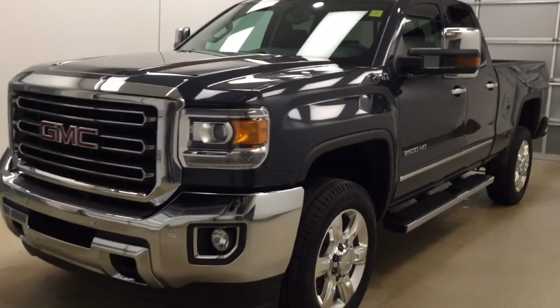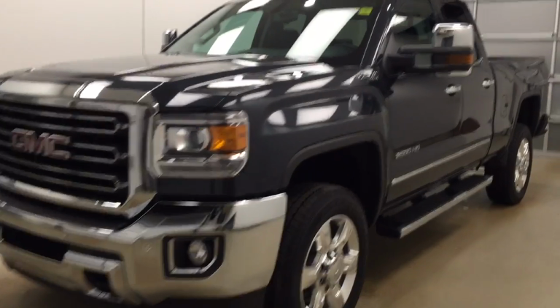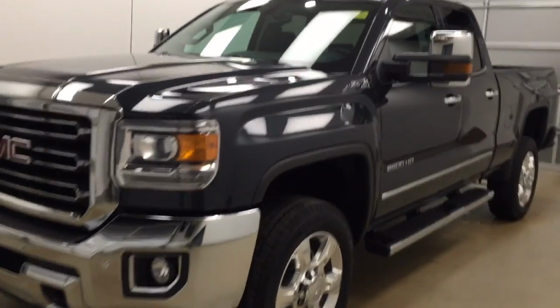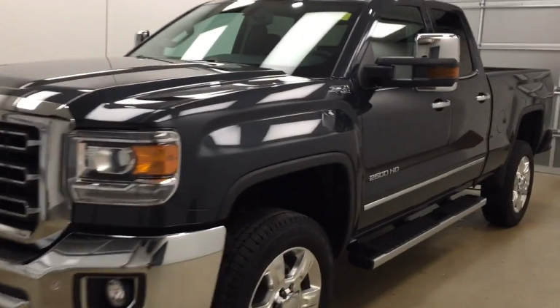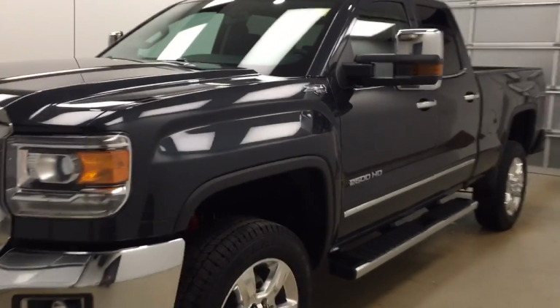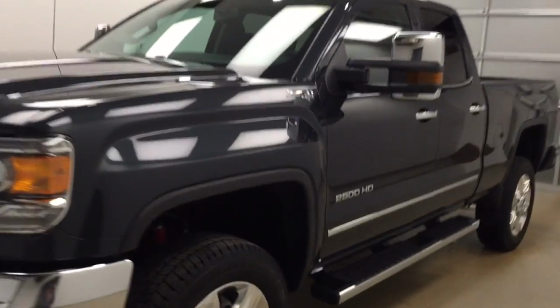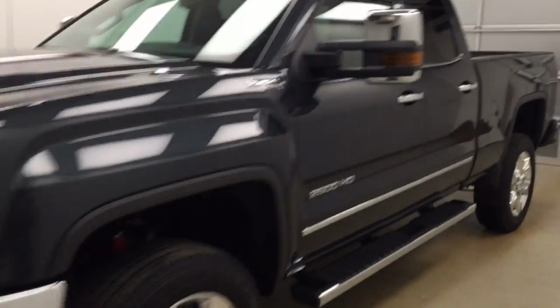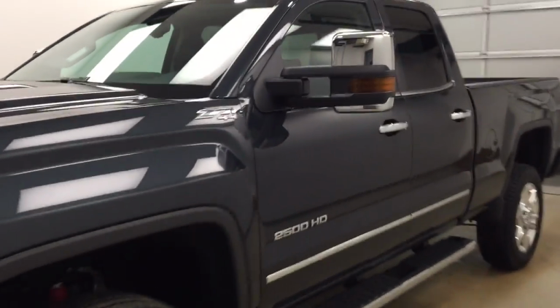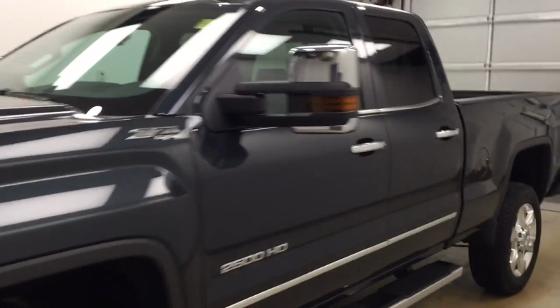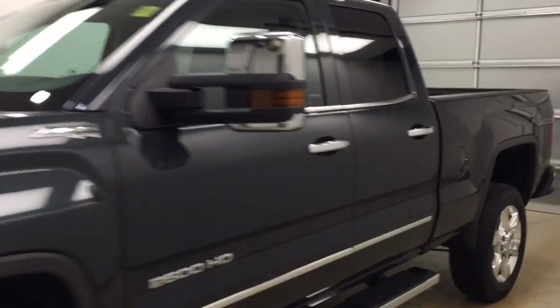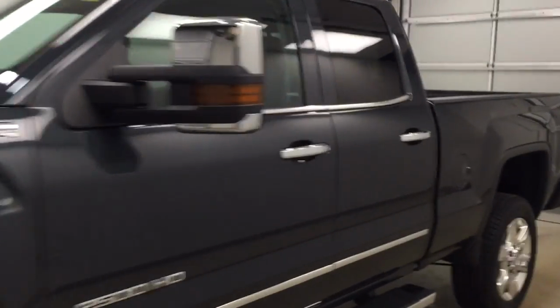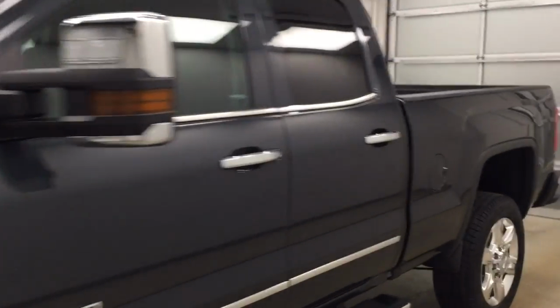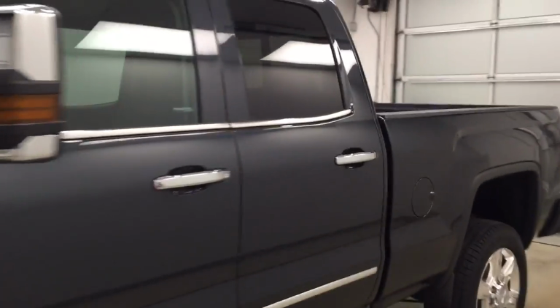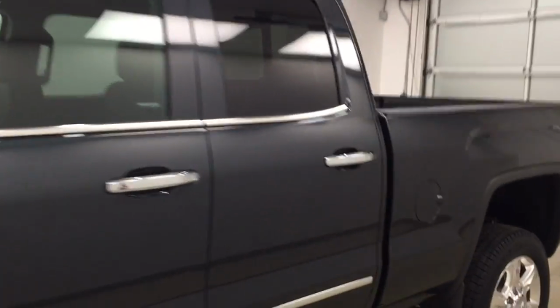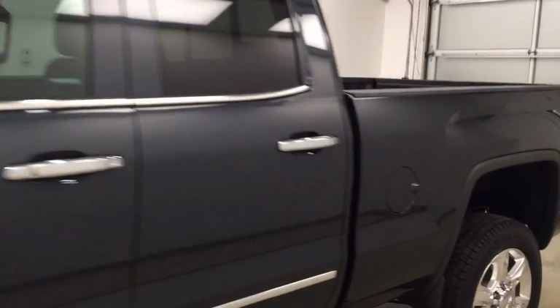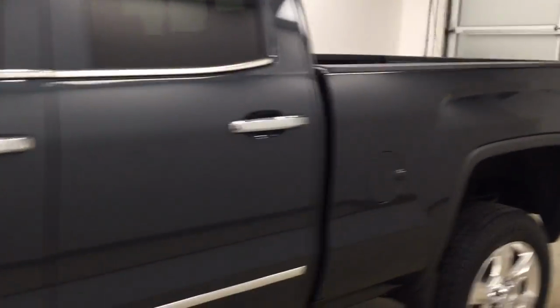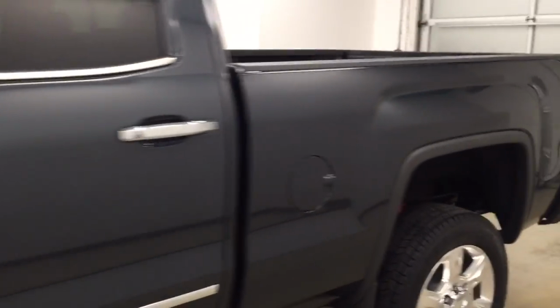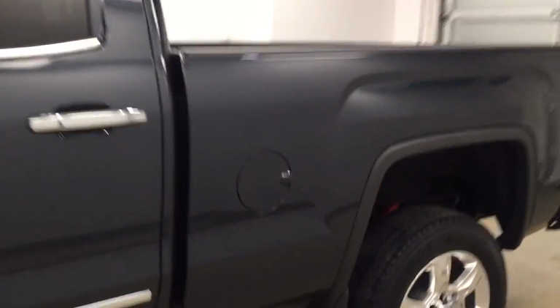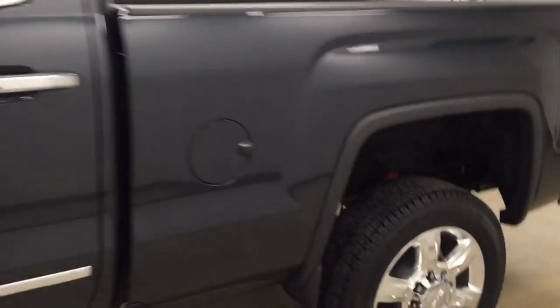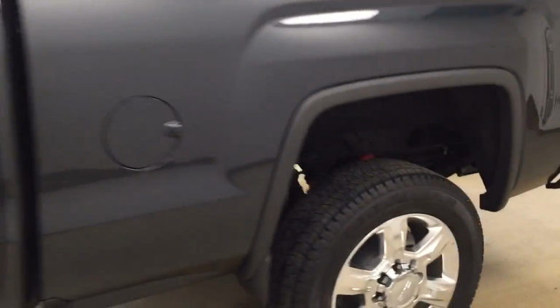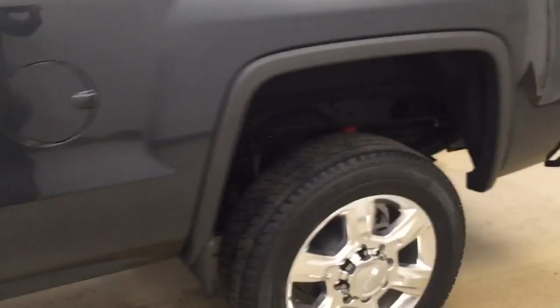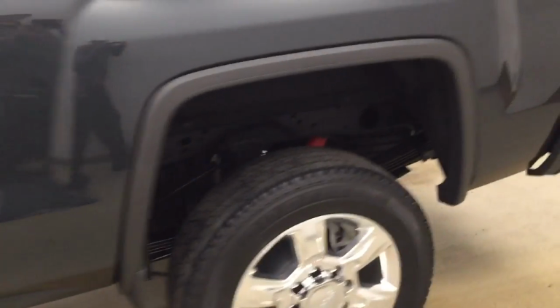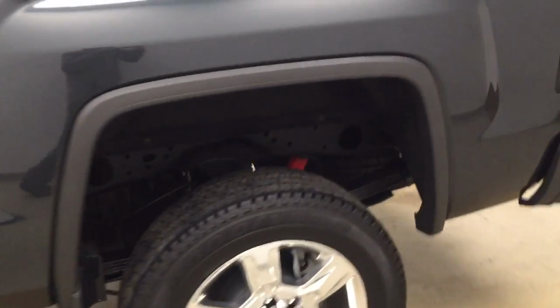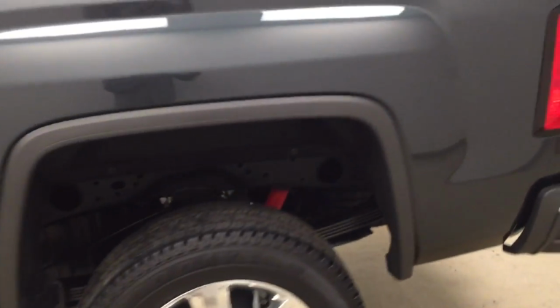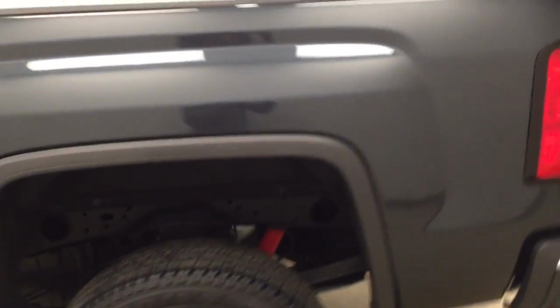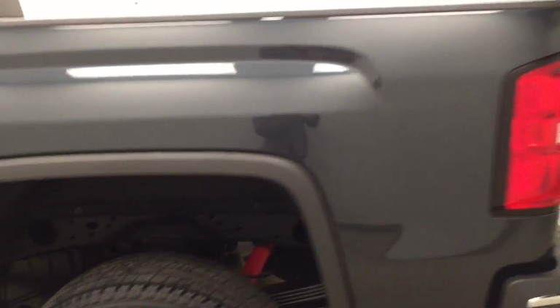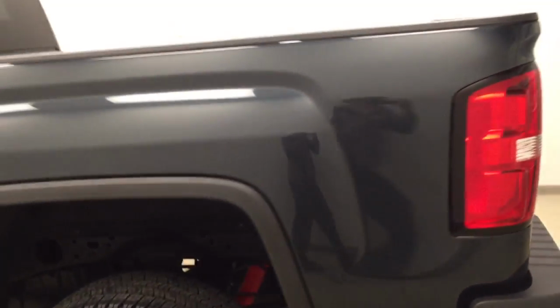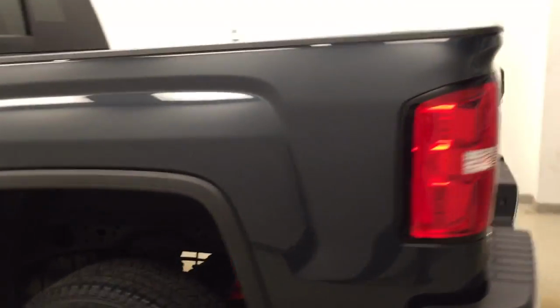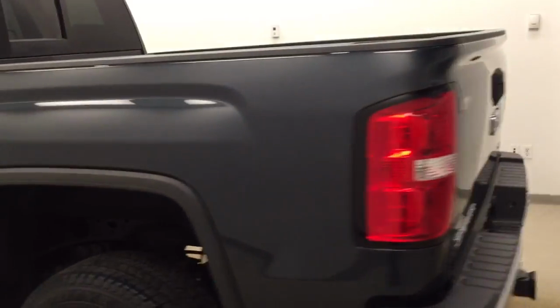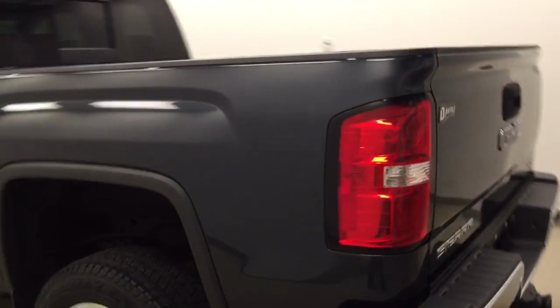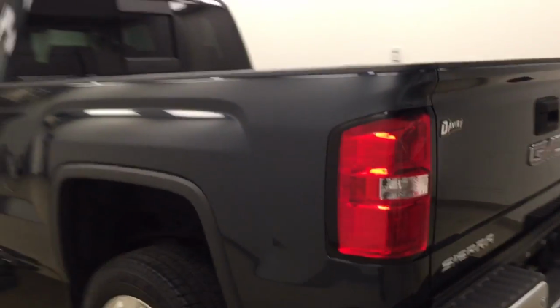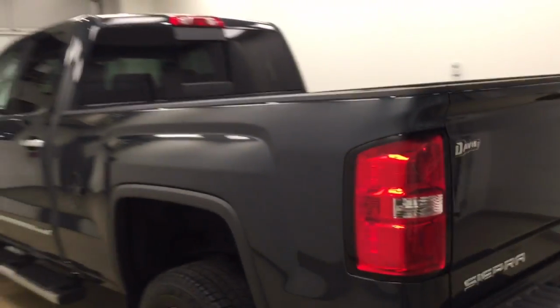This is stock number 177719 on a 2017 GMC 2500 double cab, and our exterior color today is dark slate.